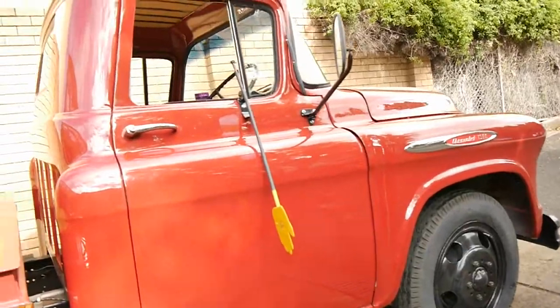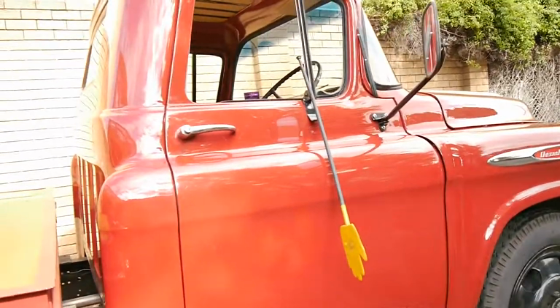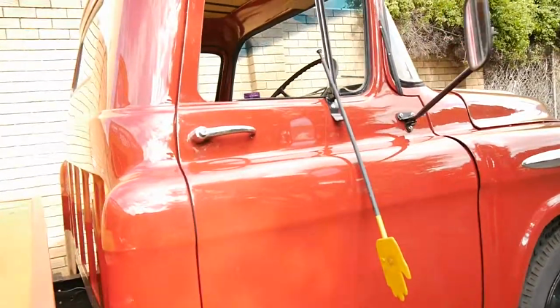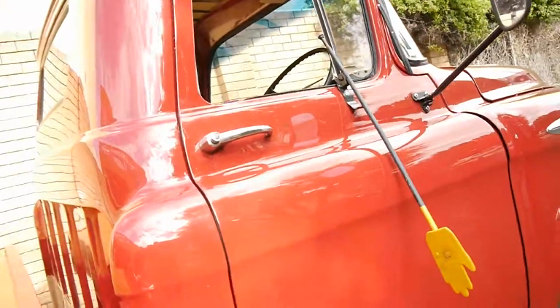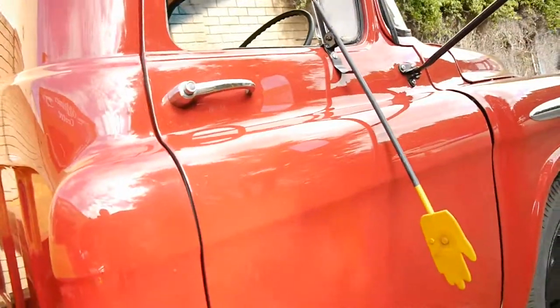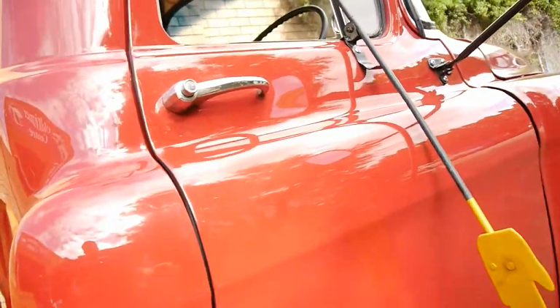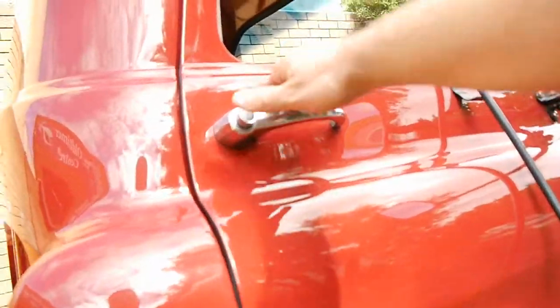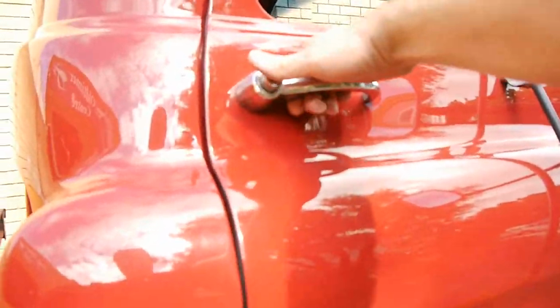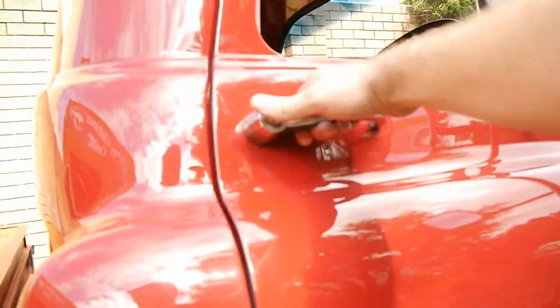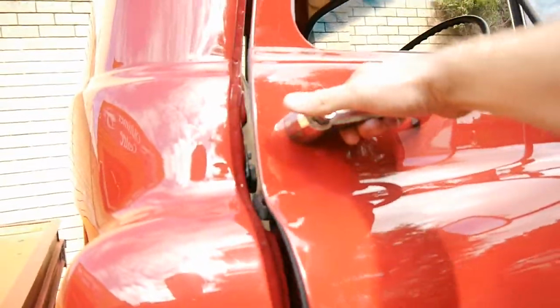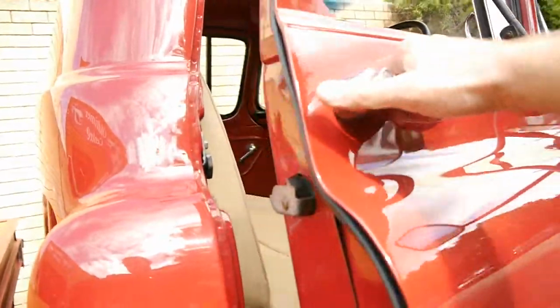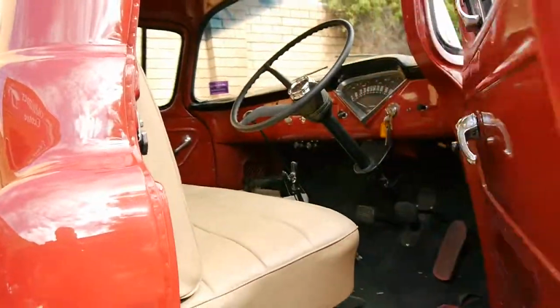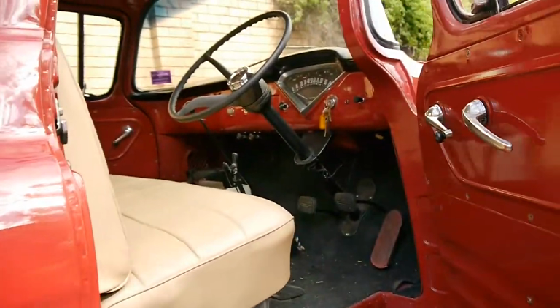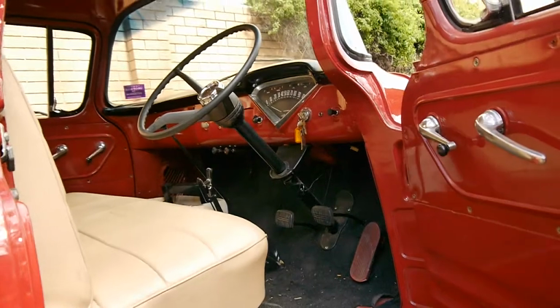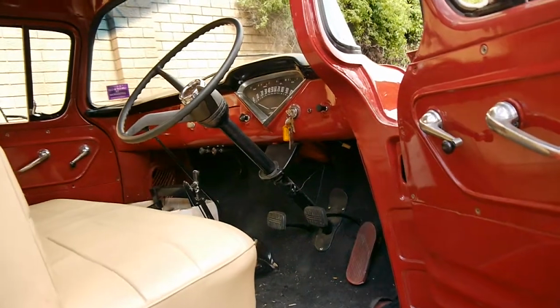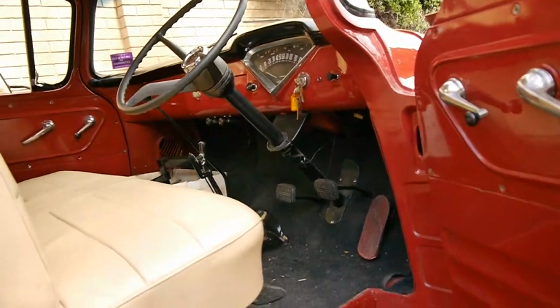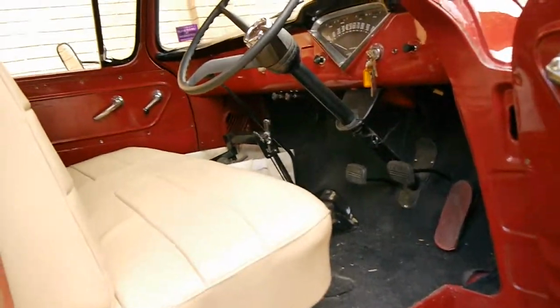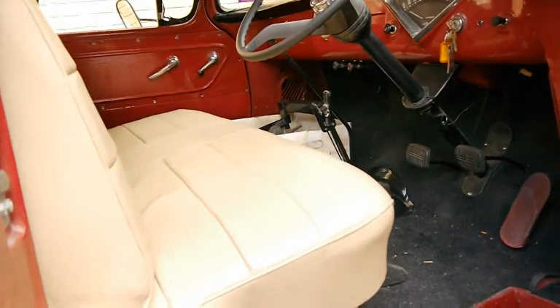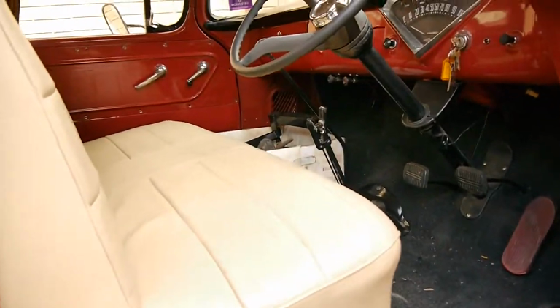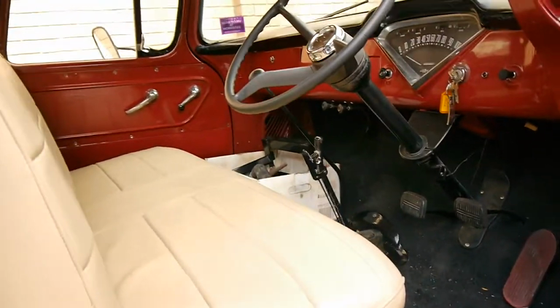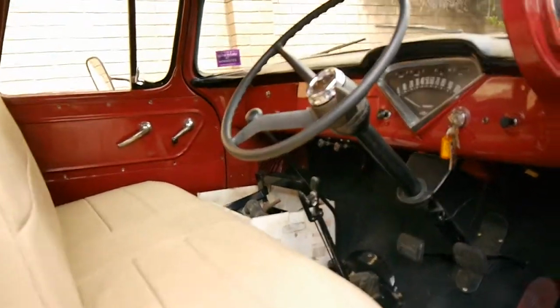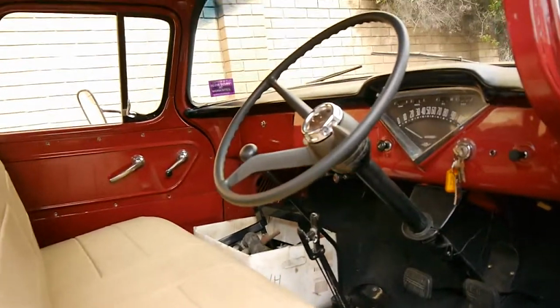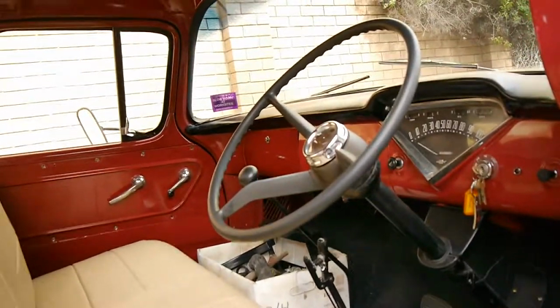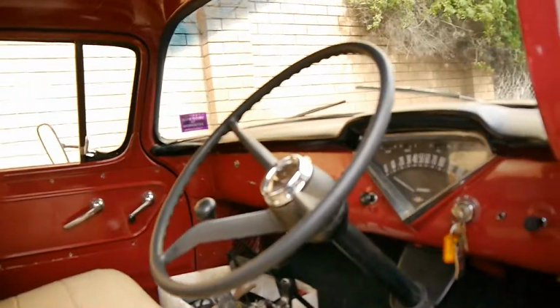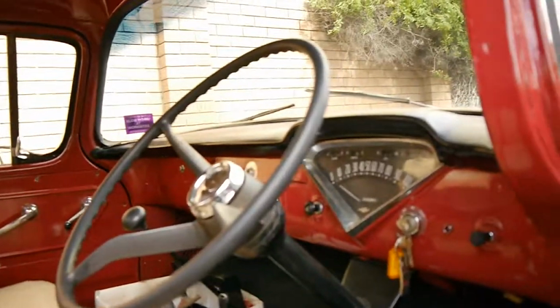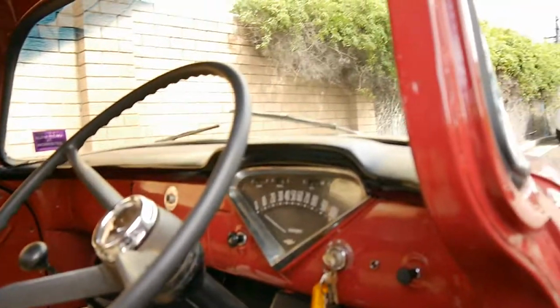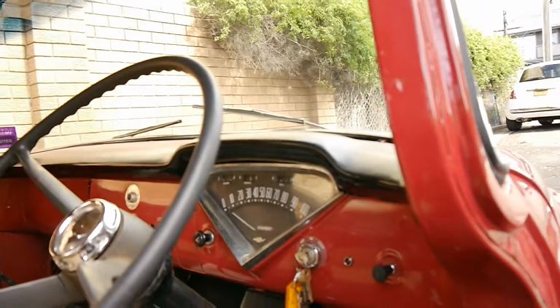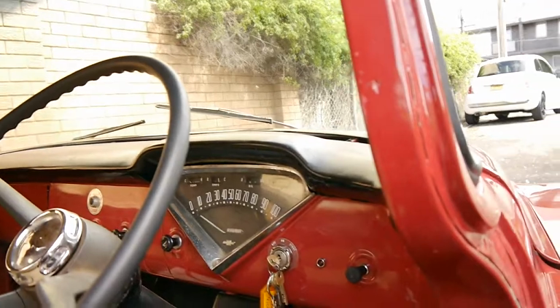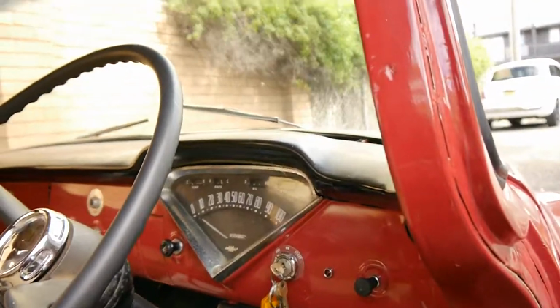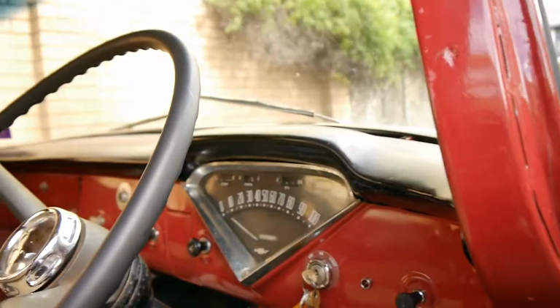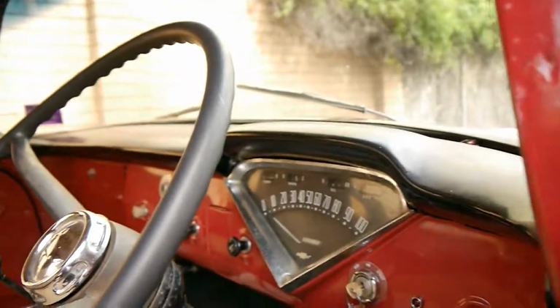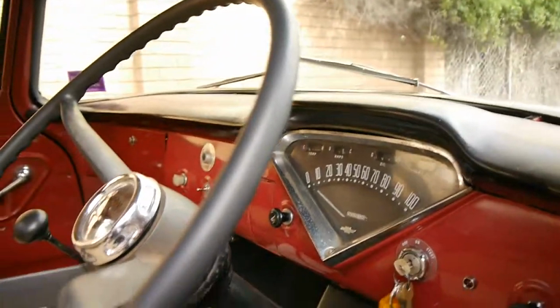It'll be perfect for advertising or even if you want to use it as a utility vehicle. It drives absolutely perfectly and starts first time every time.